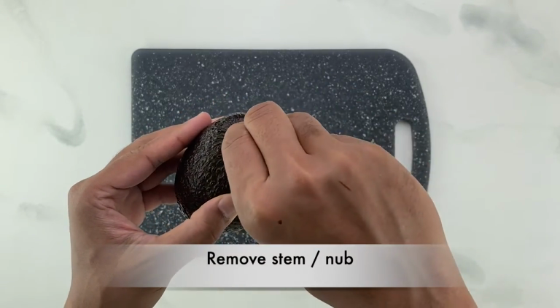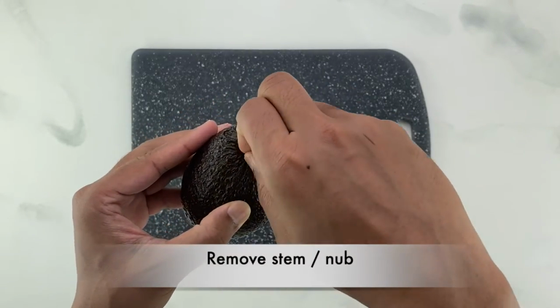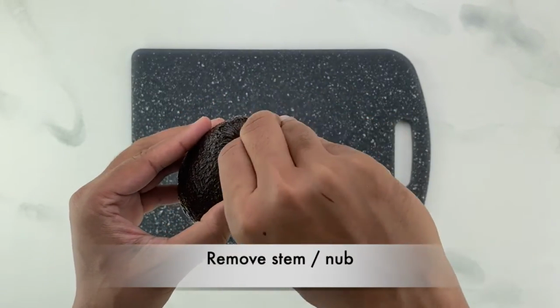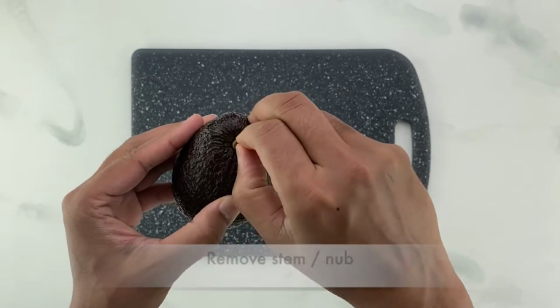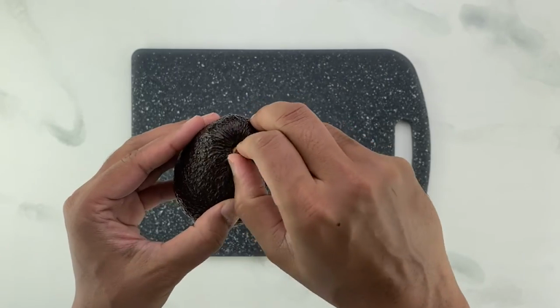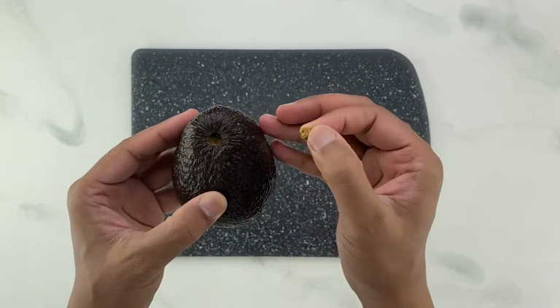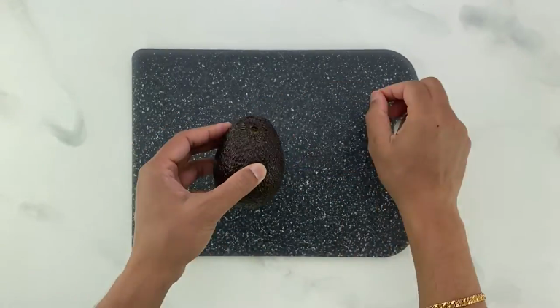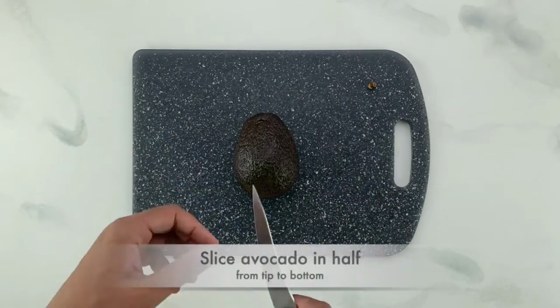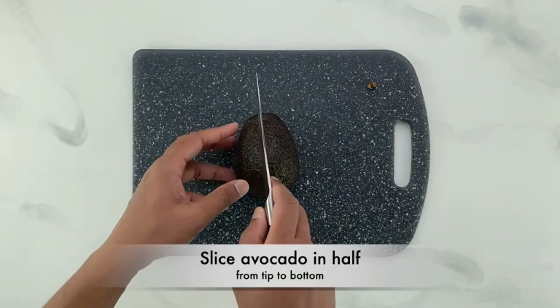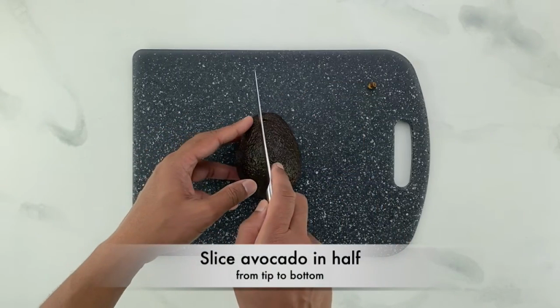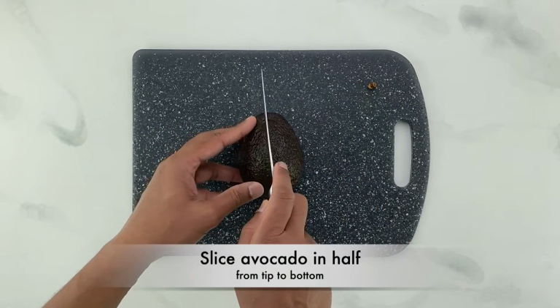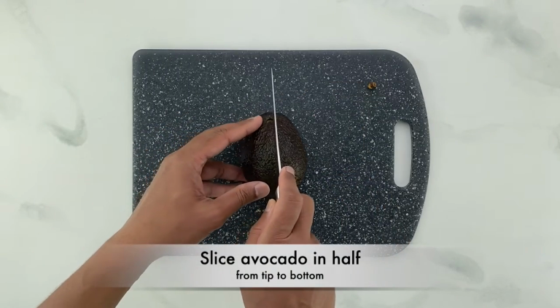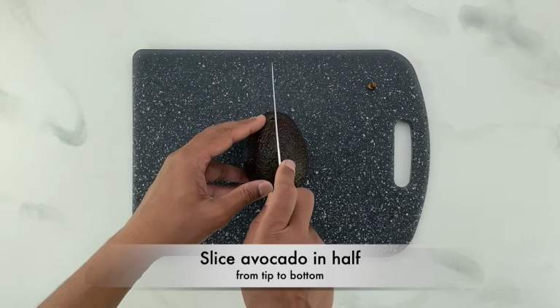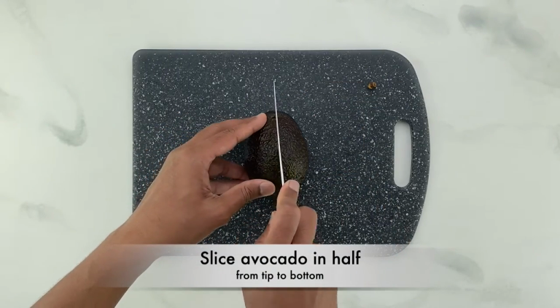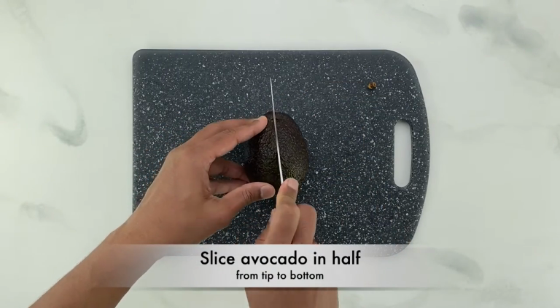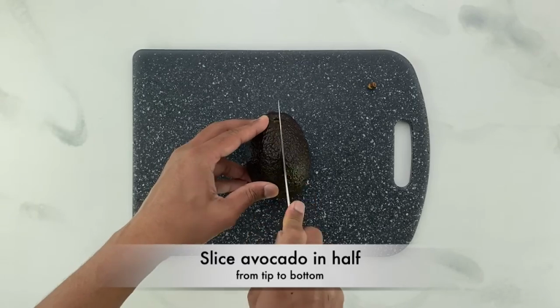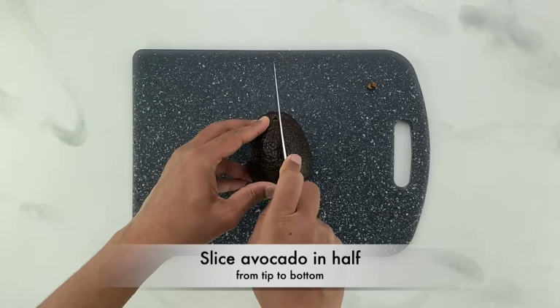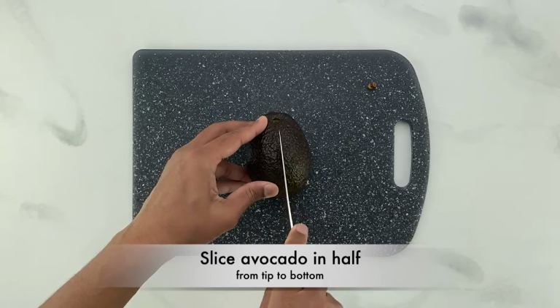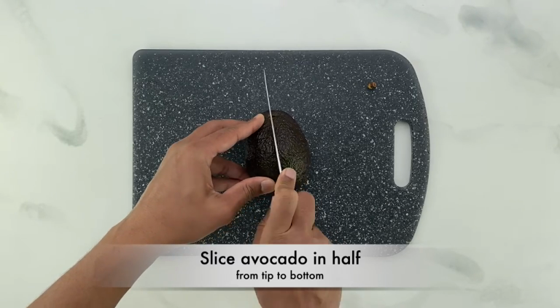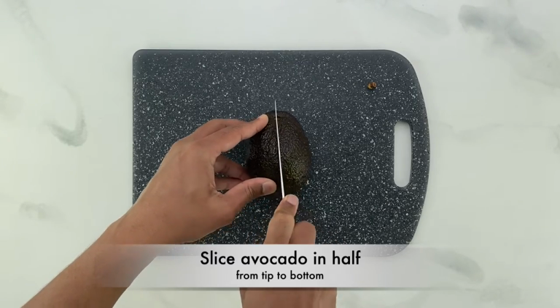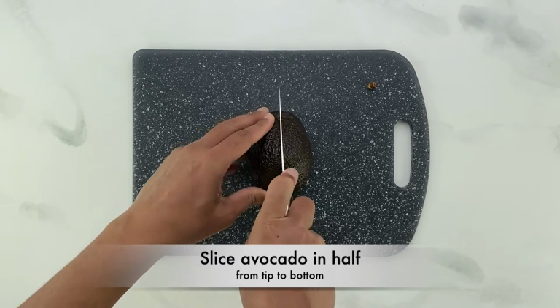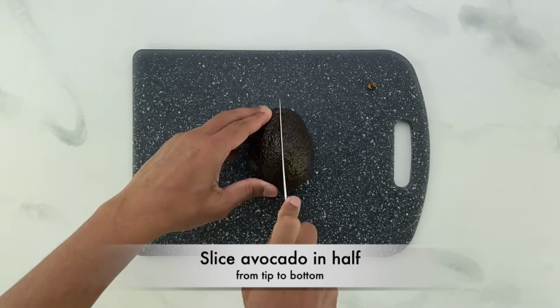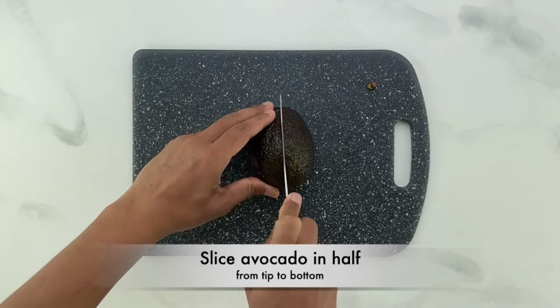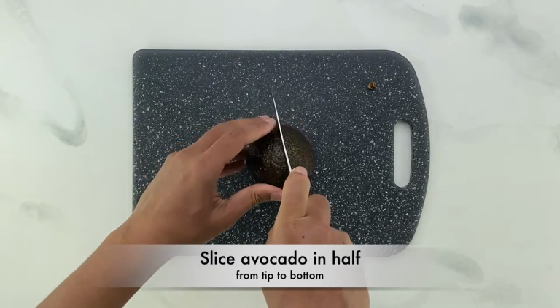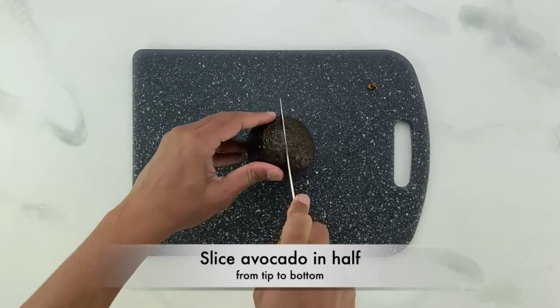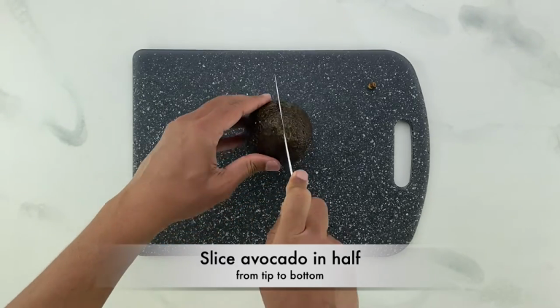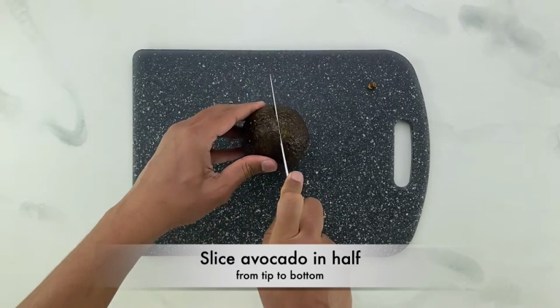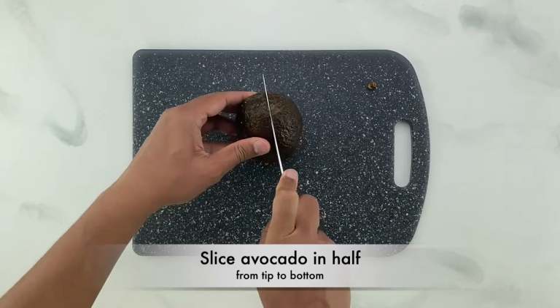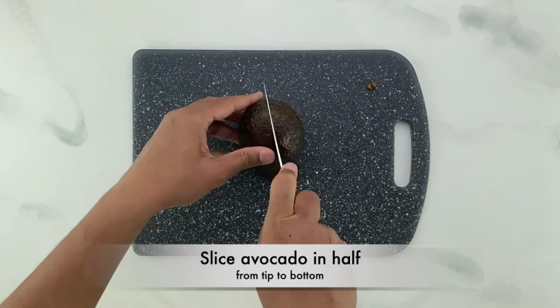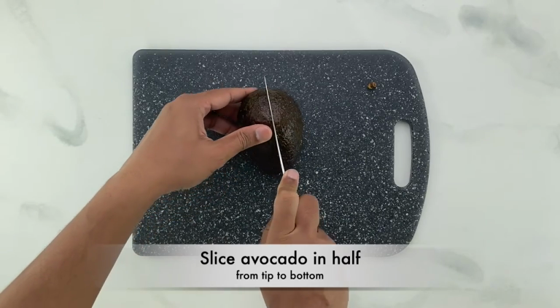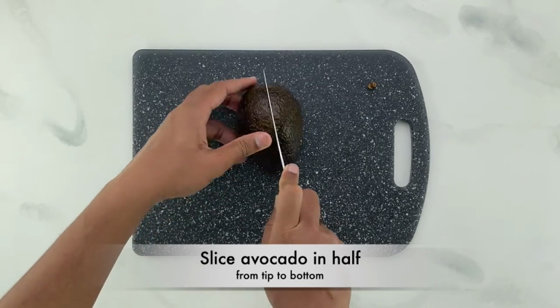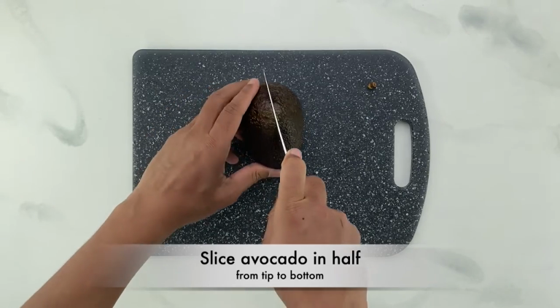Once you have a ripe avocado, remove the stem and cut the avocado in half by slicing it from tip to bottom. Press in until the knife hits the pit, then use the pit as a guide to run your knife completely around the avocado, cutting it into two halves.